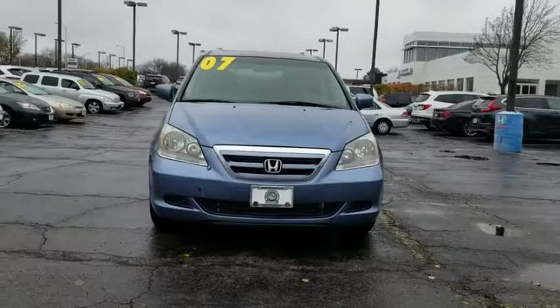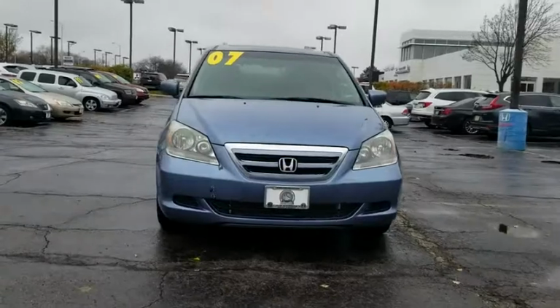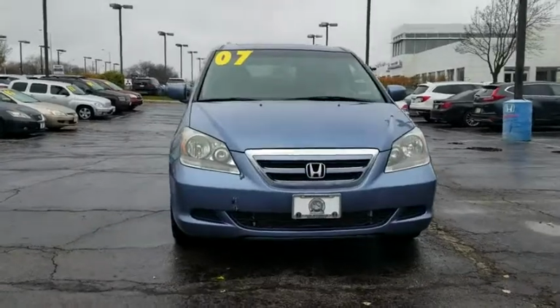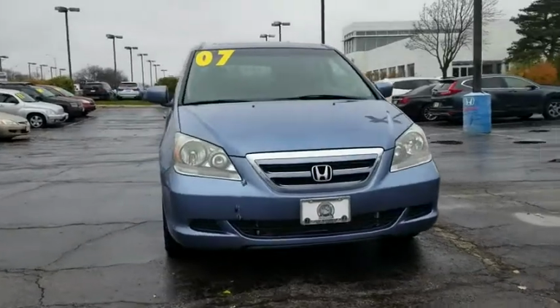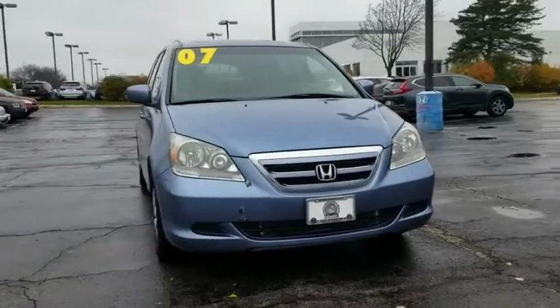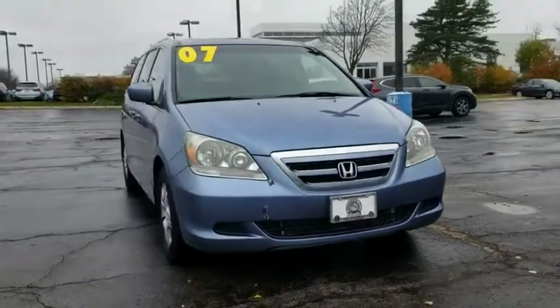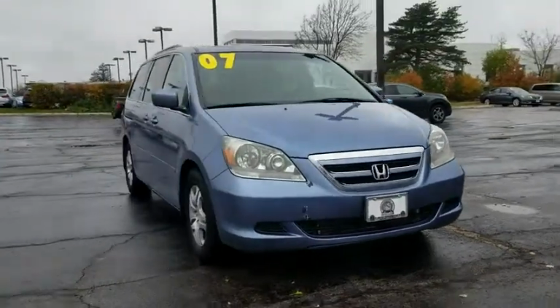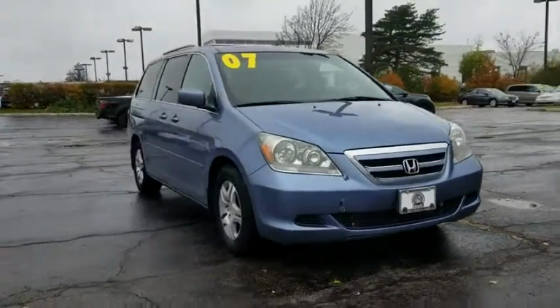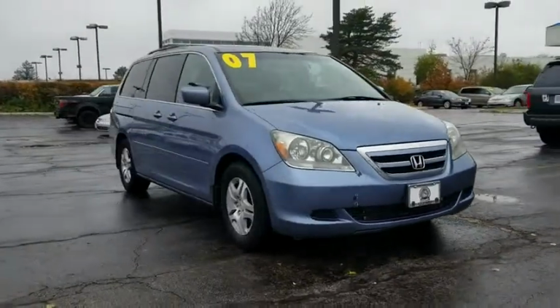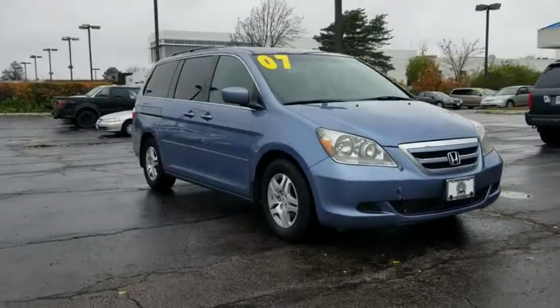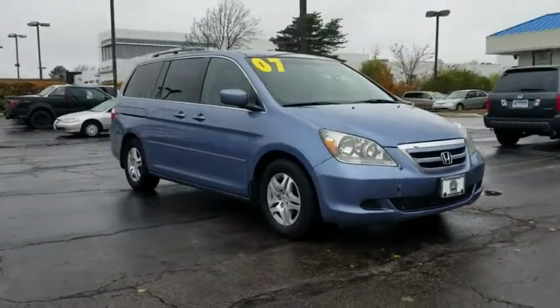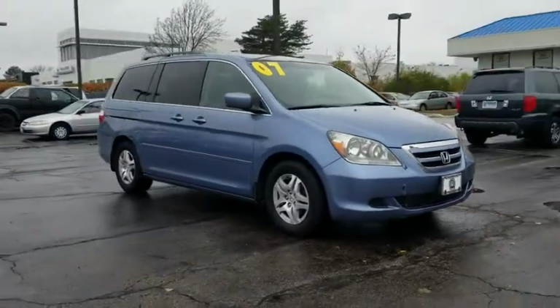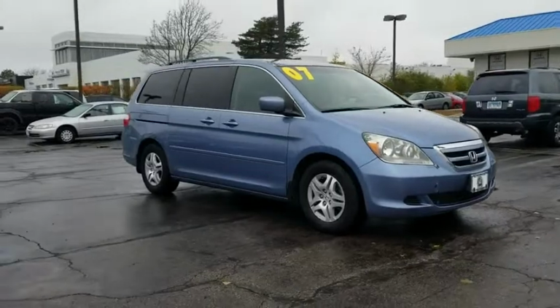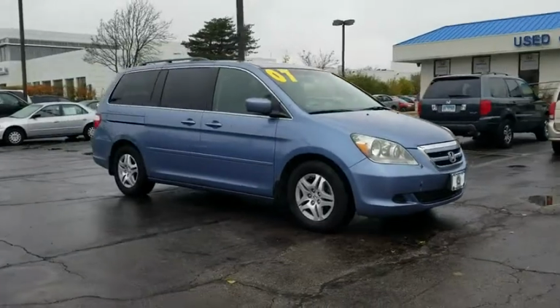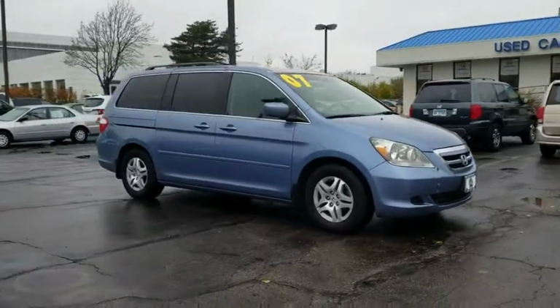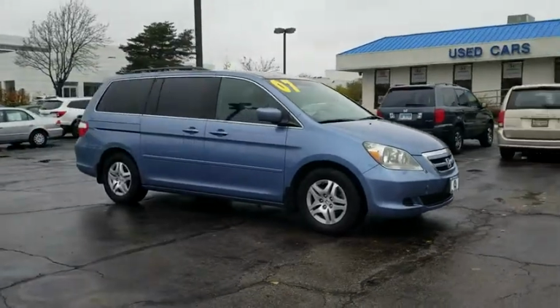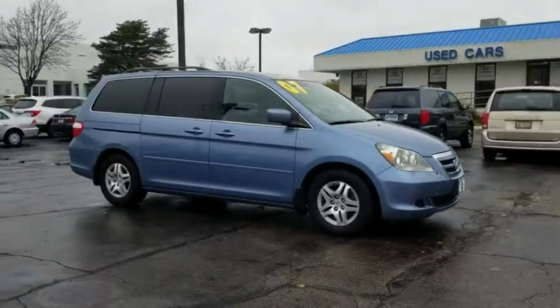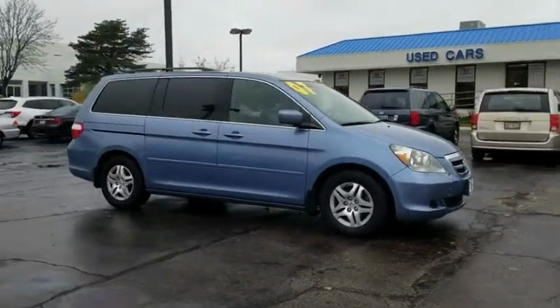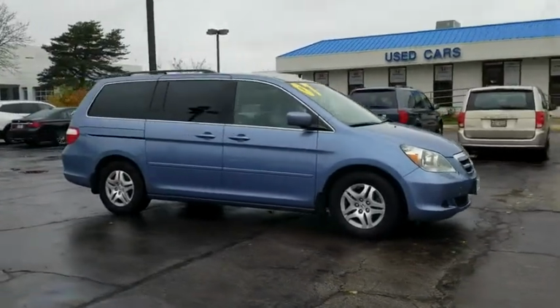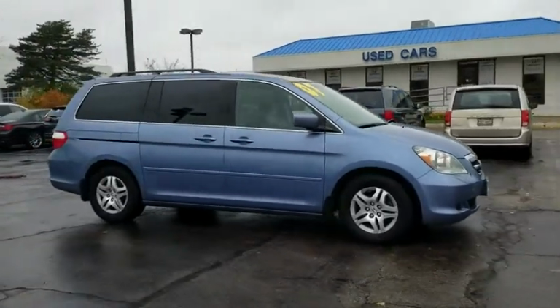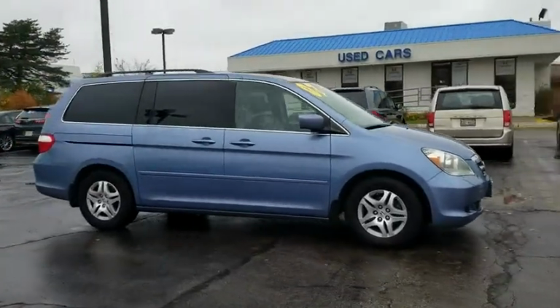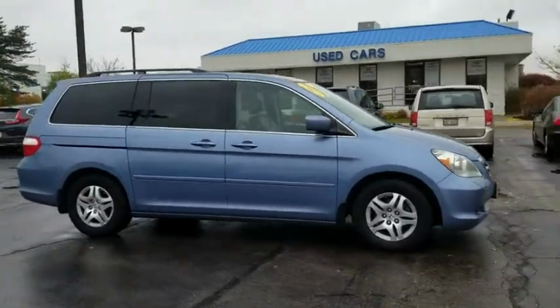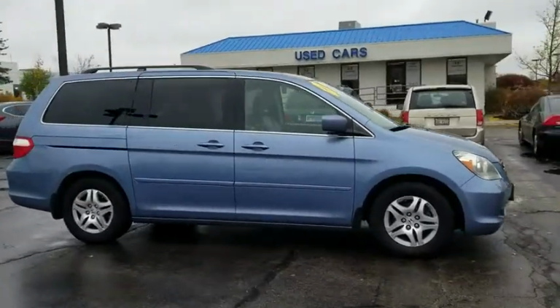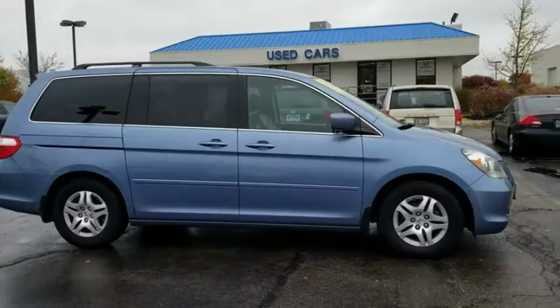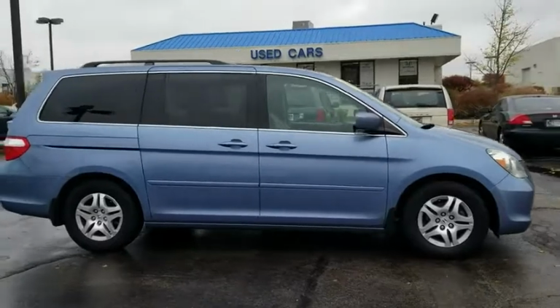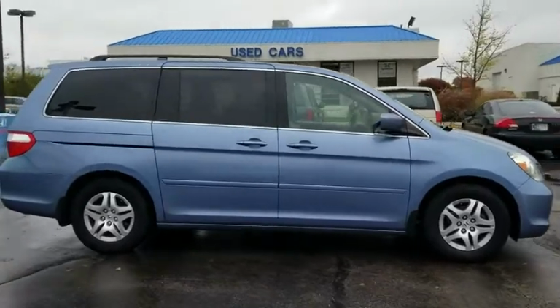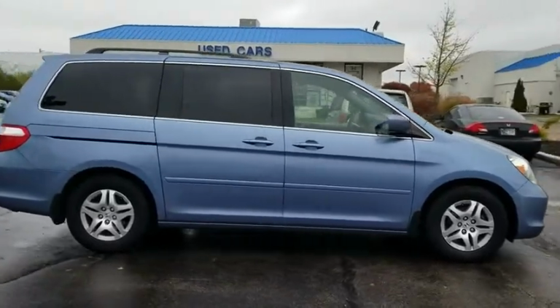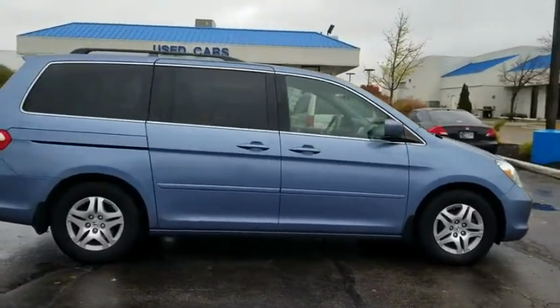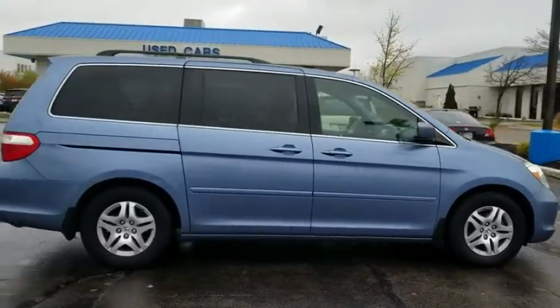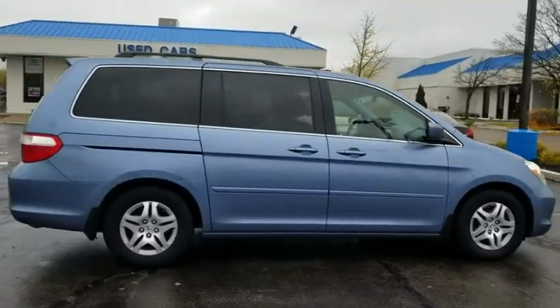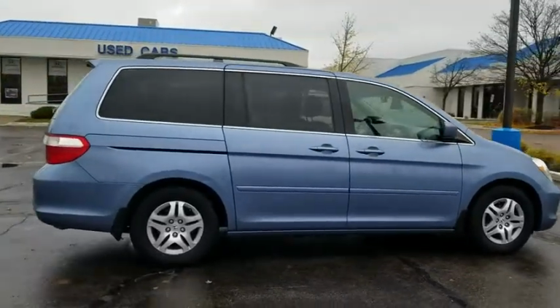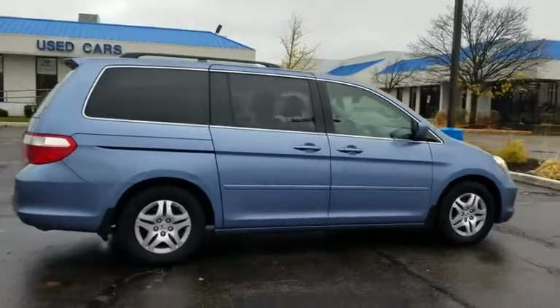The 2007 Honda Odyssey. The Honda Odyssey is a showcase of distinguished style, captivating technology, and advanced safety features. A must for all families. This vehicle has less than 55,000 miles.